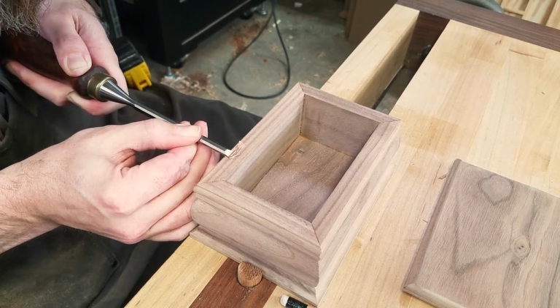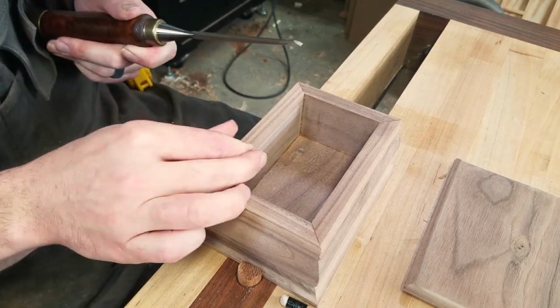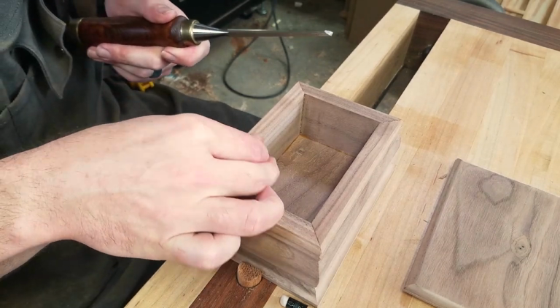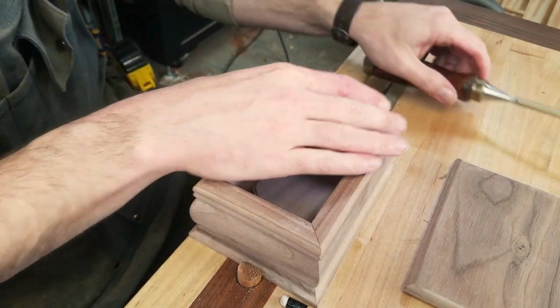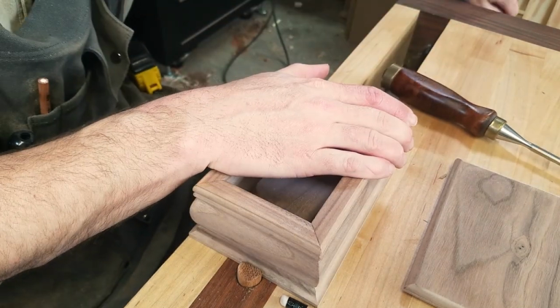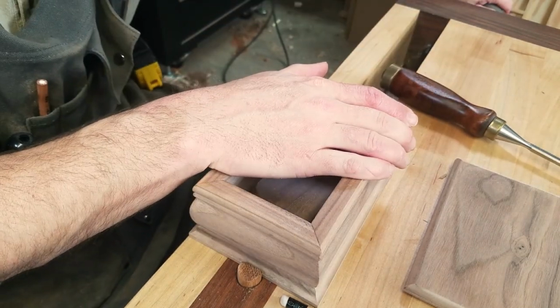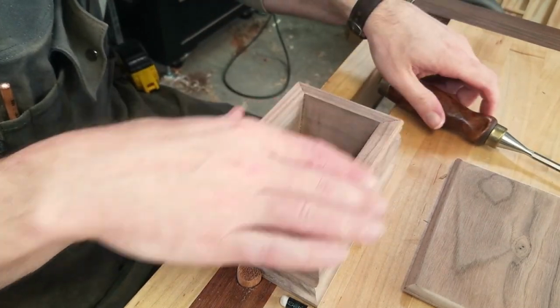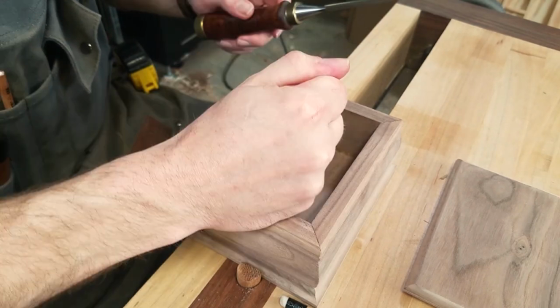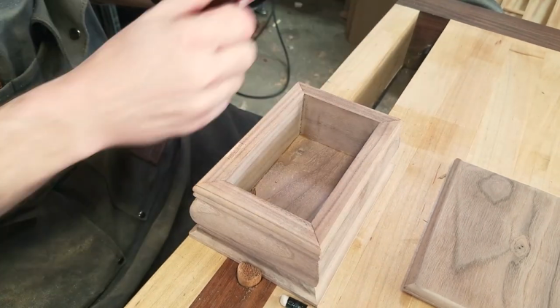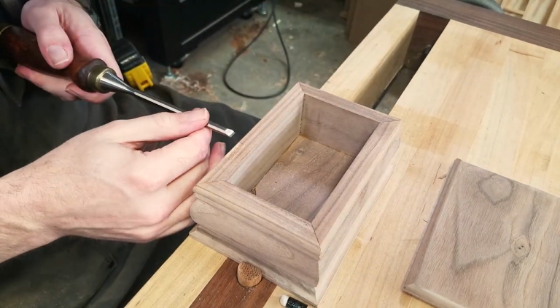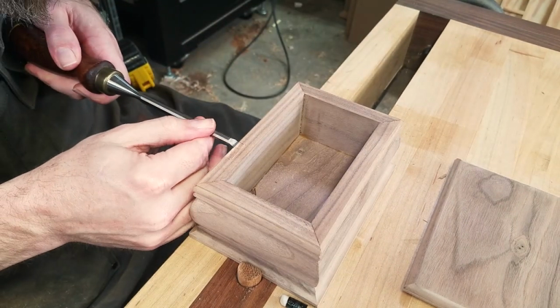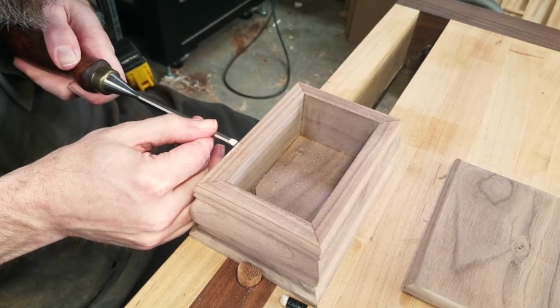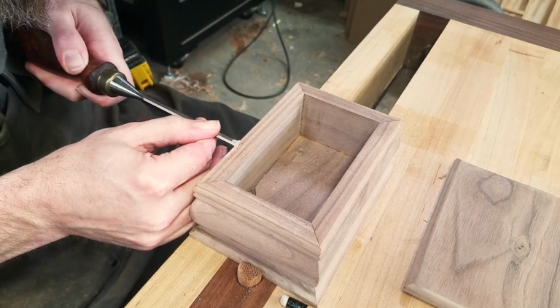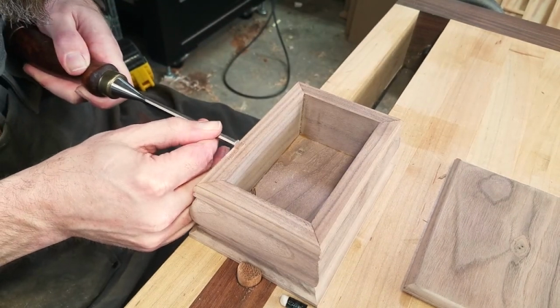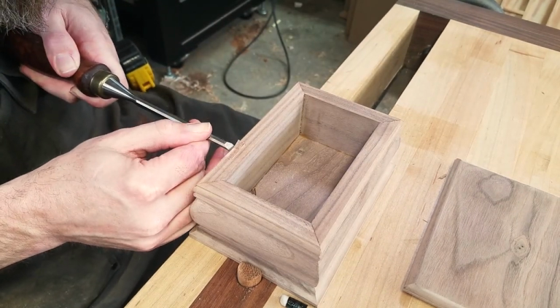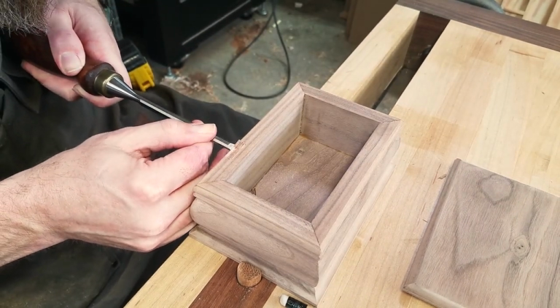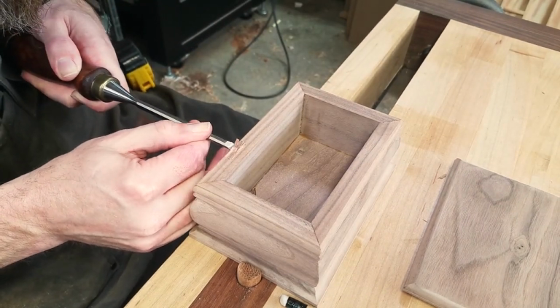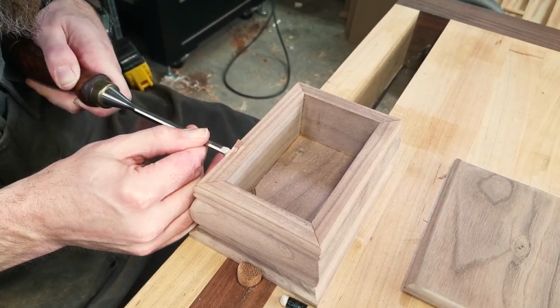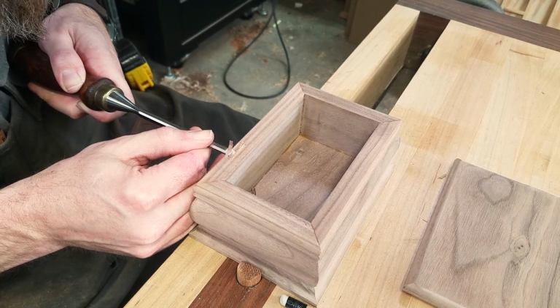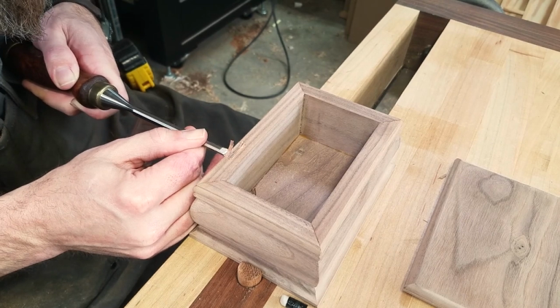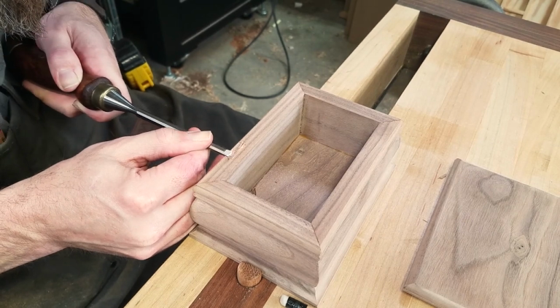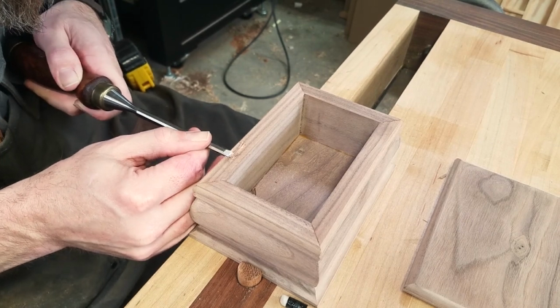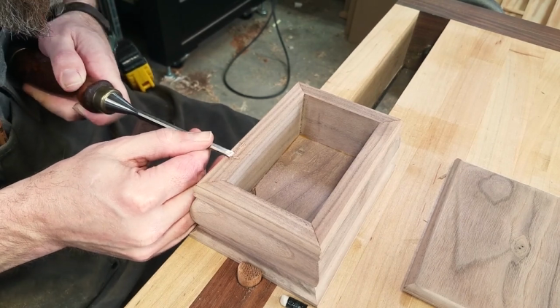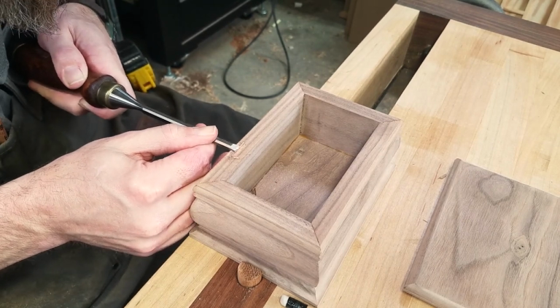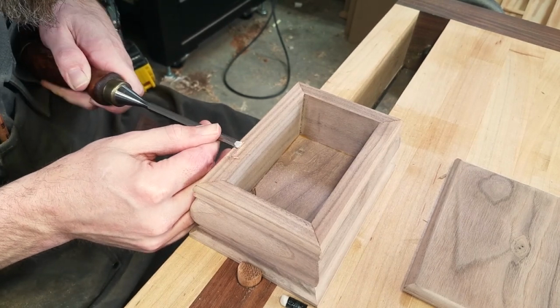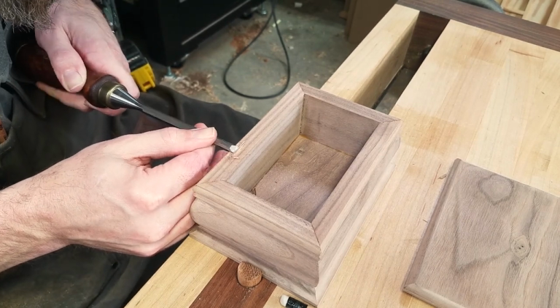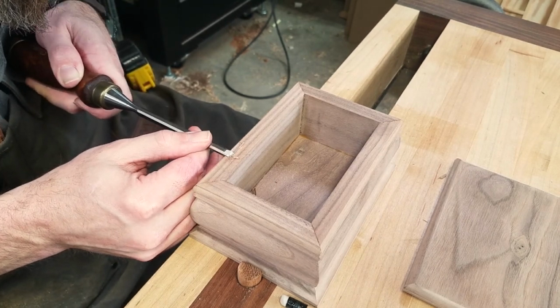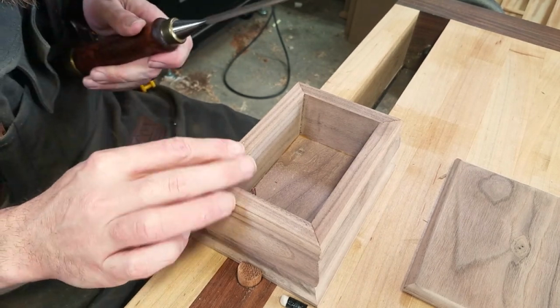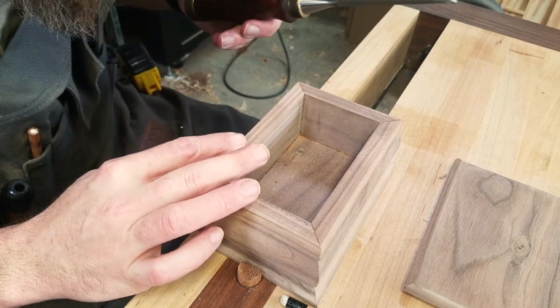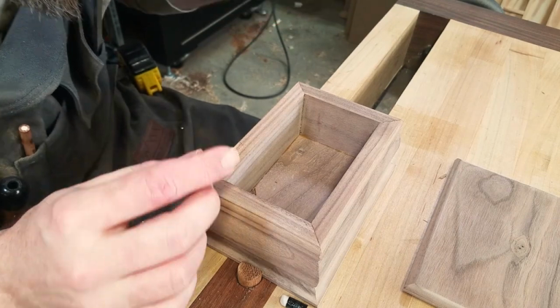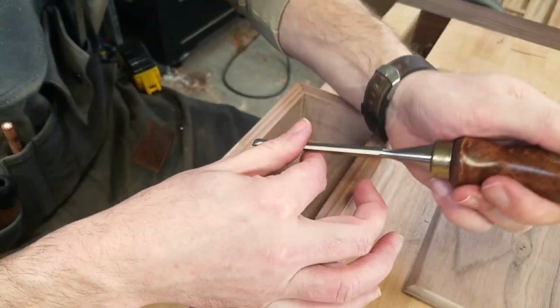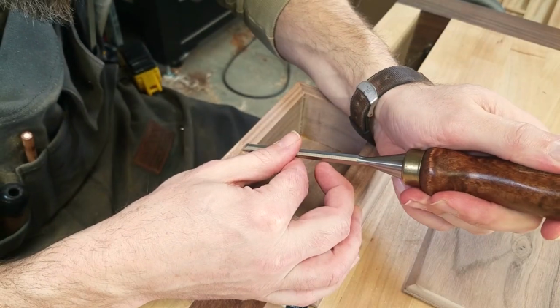After the first paring, I set the chisel right in my marking knife line and repeat the process, making sure to check my depth often. Once it looks good, I mark the screw hole locations, drill some small pilot holes, then attach the hinges to the box.